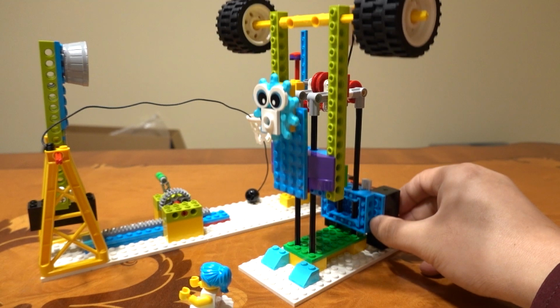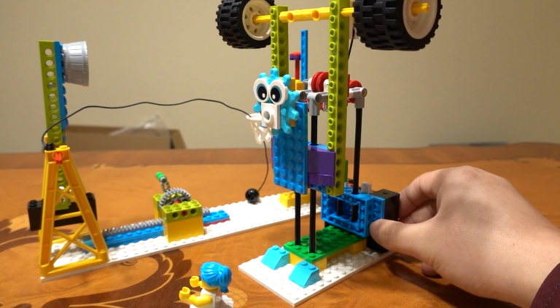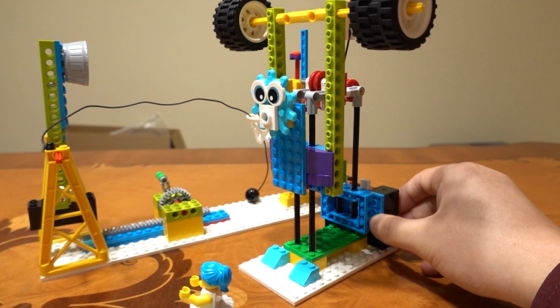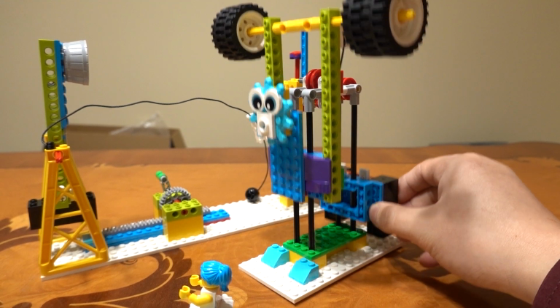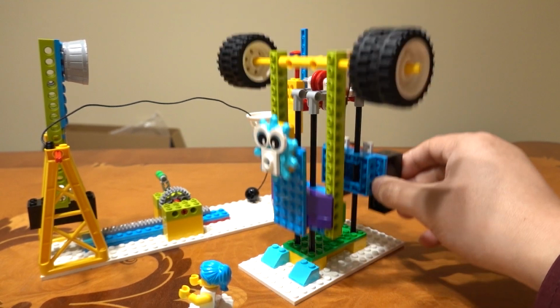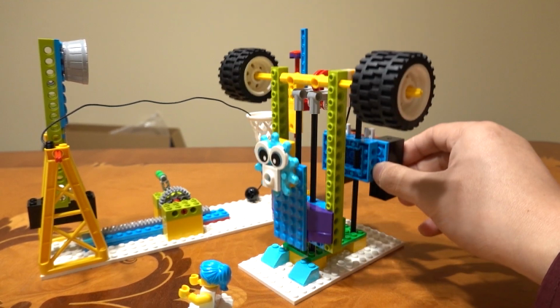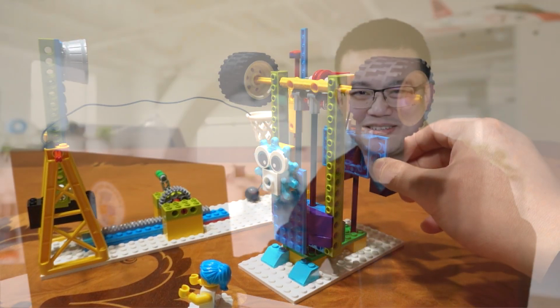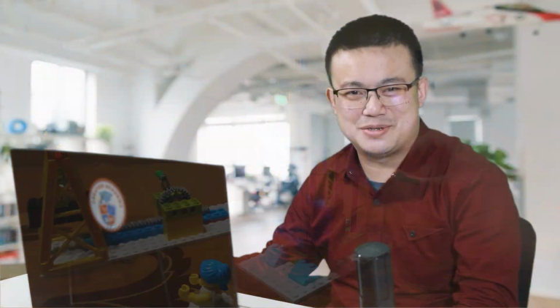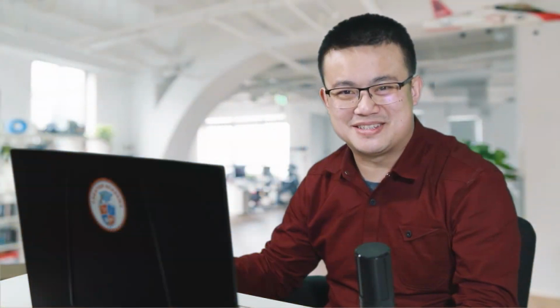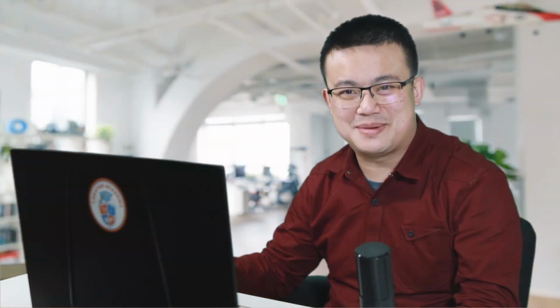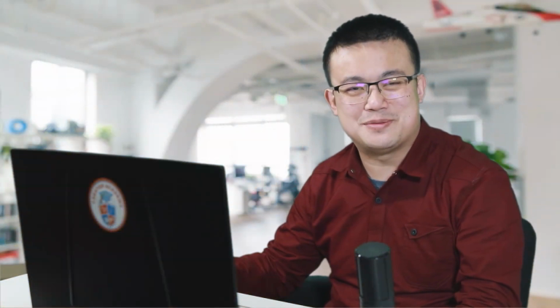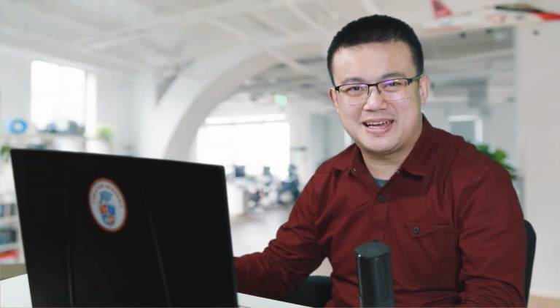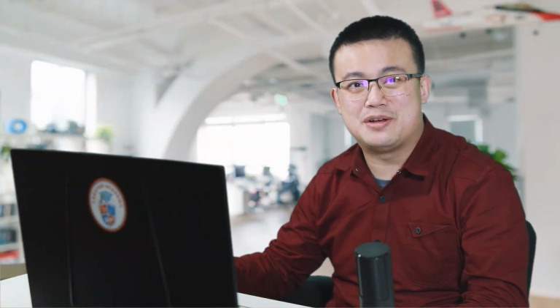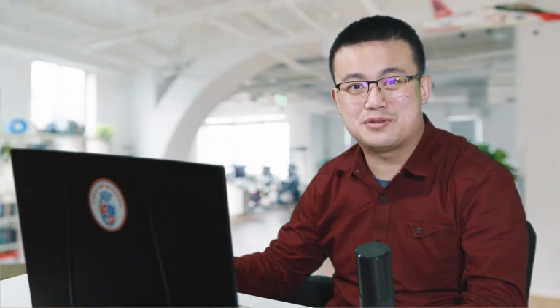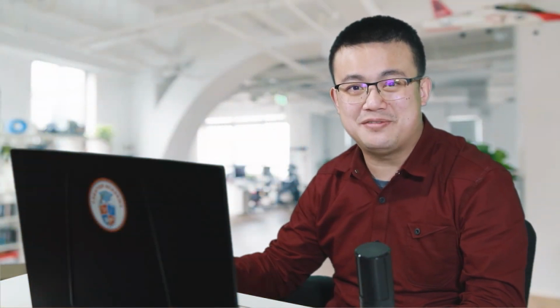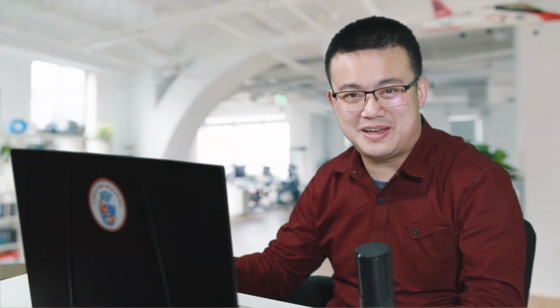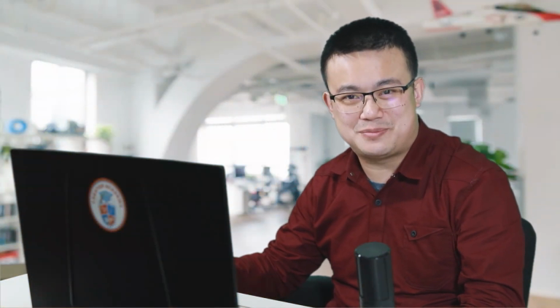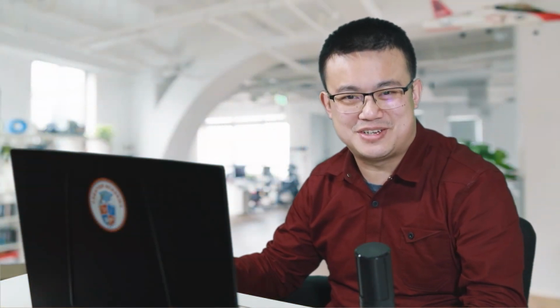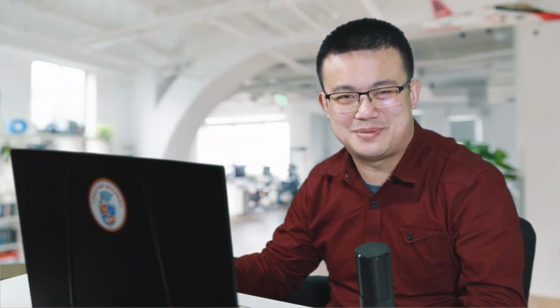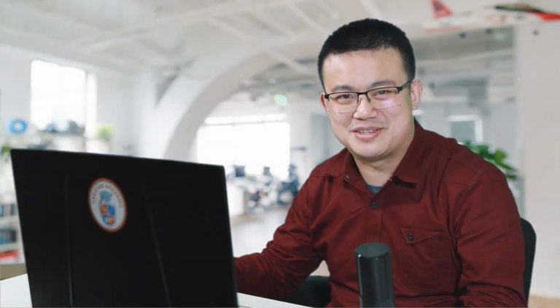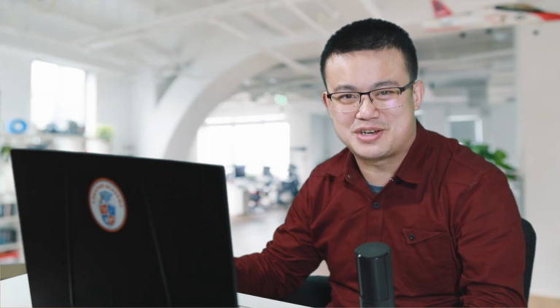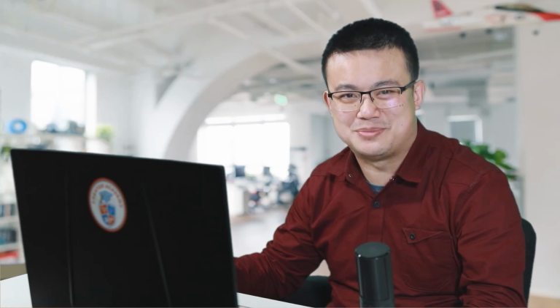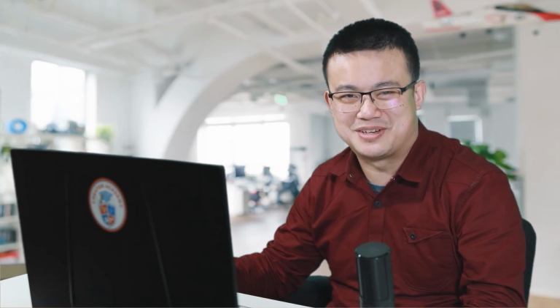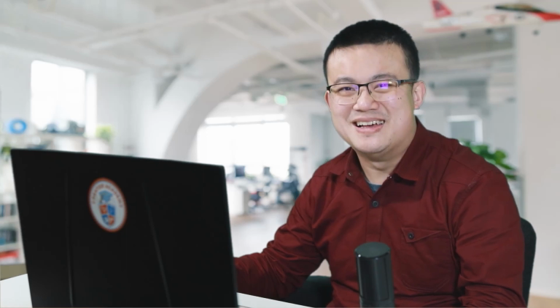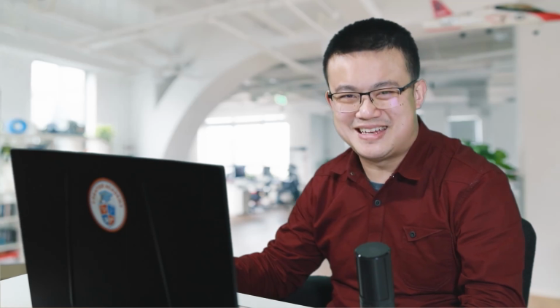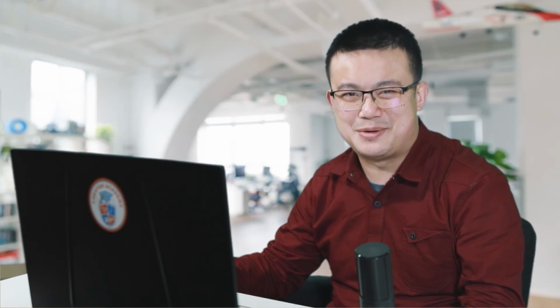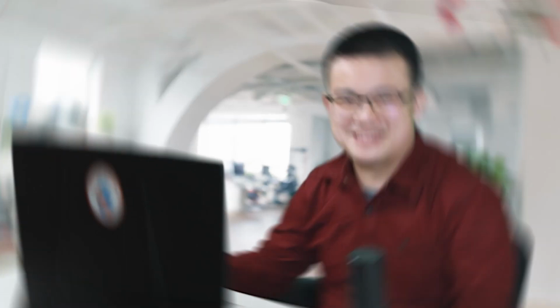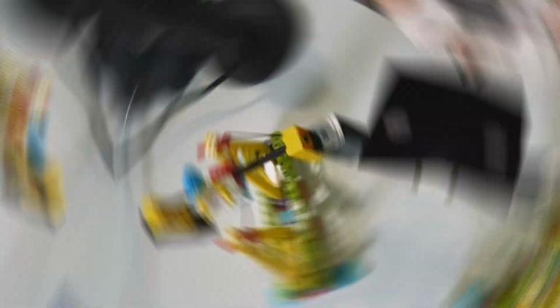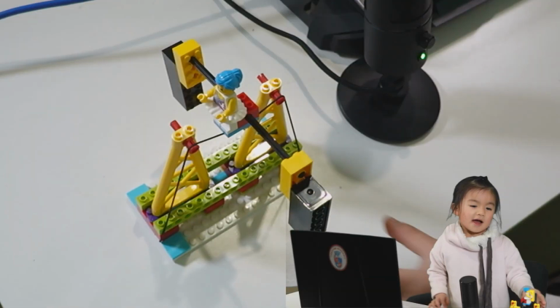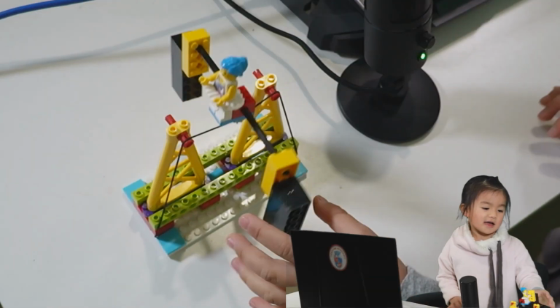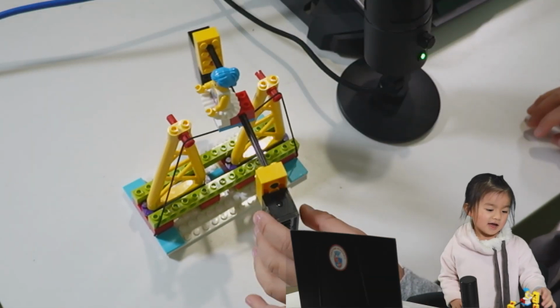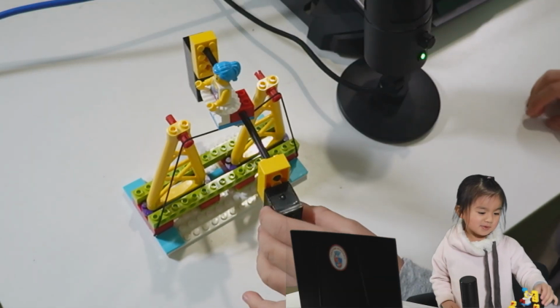To review these models, I've asked my daughter Sammy to pick out her three favourite projects from the instruction book. Take it away, Sammy. Hi, I'm Sammy.